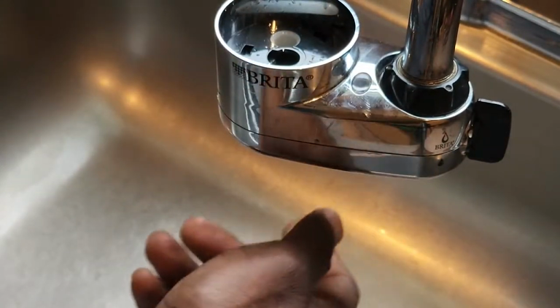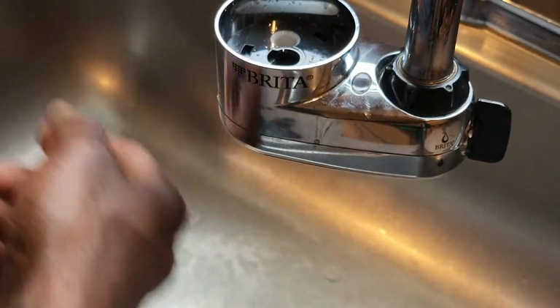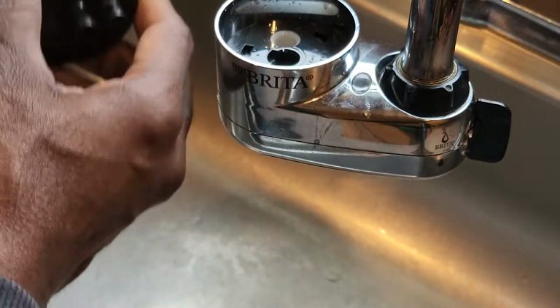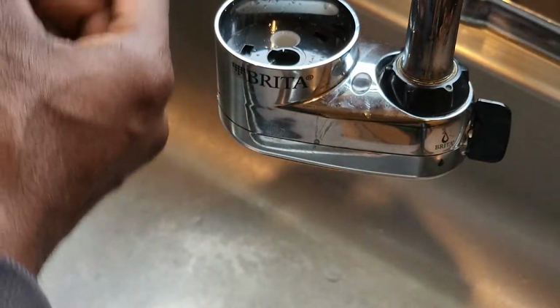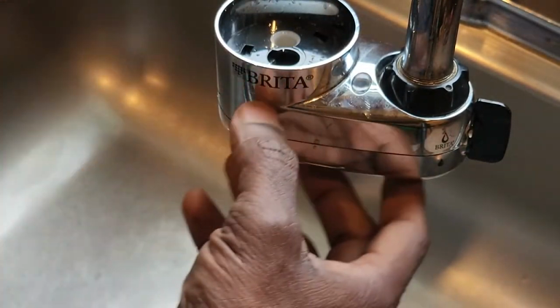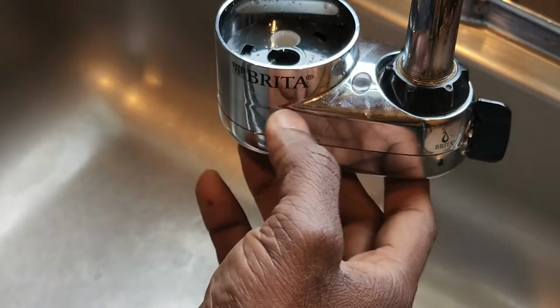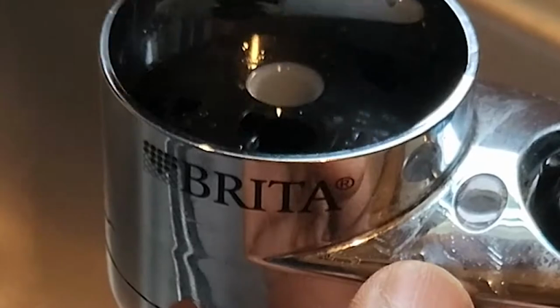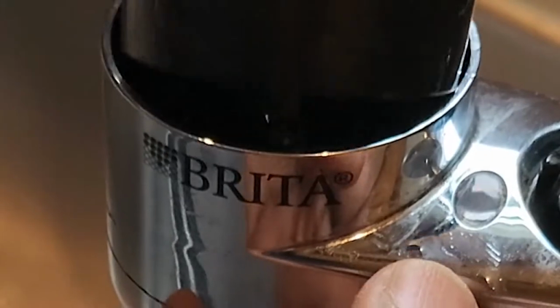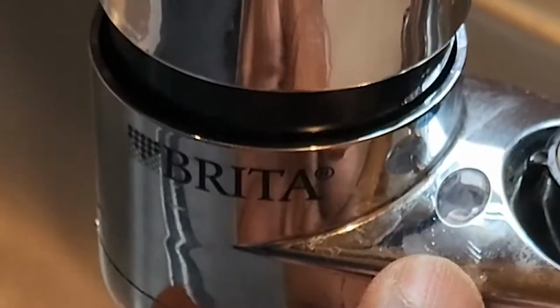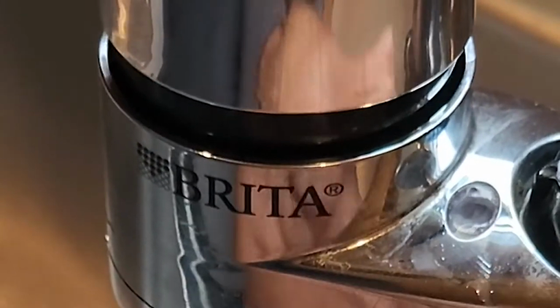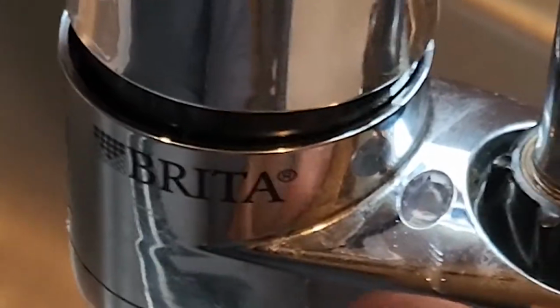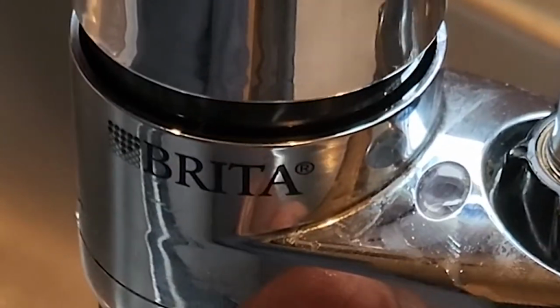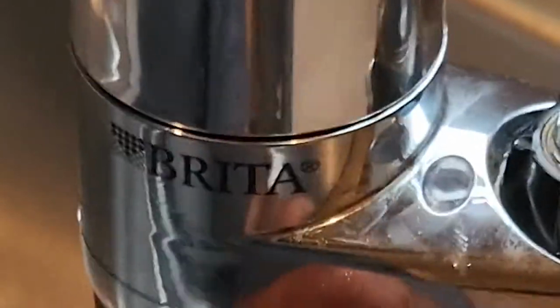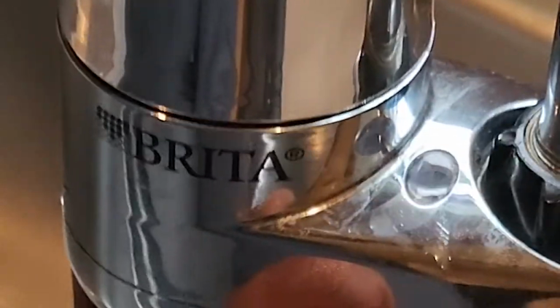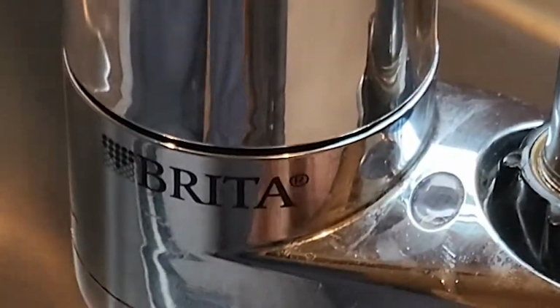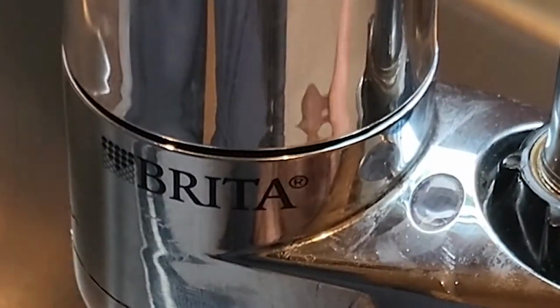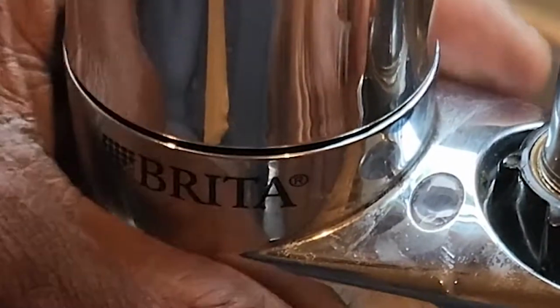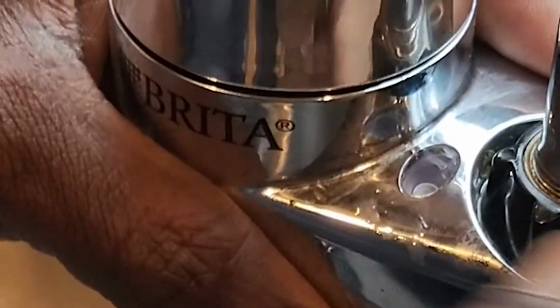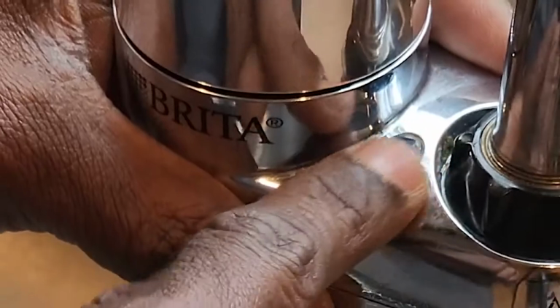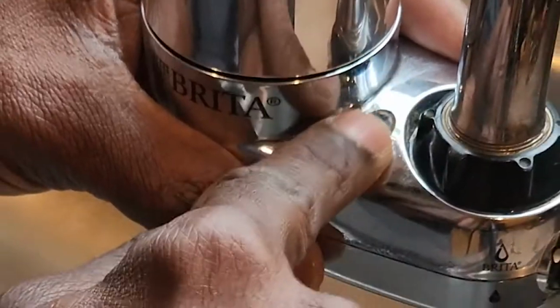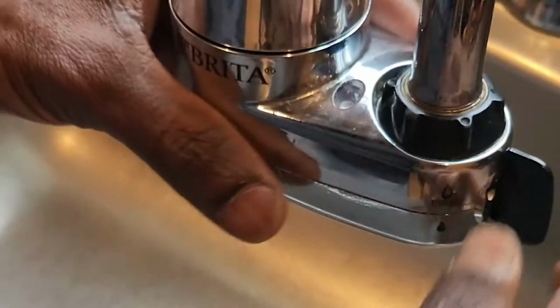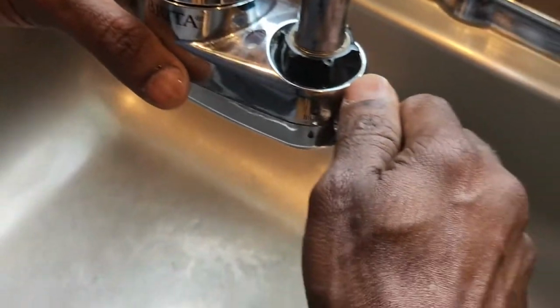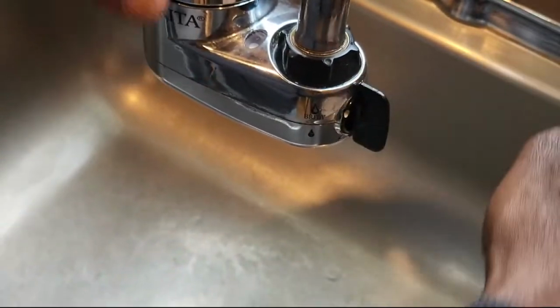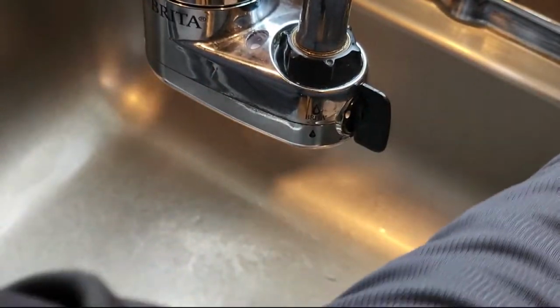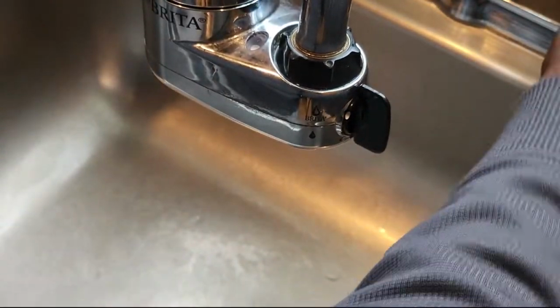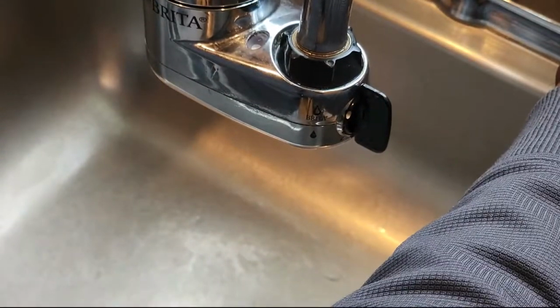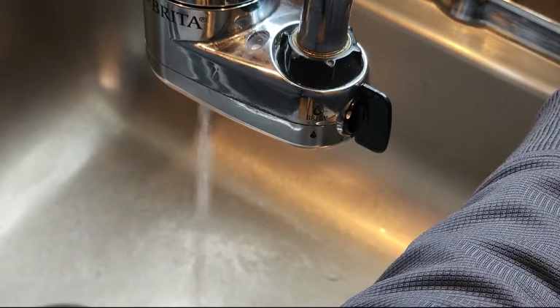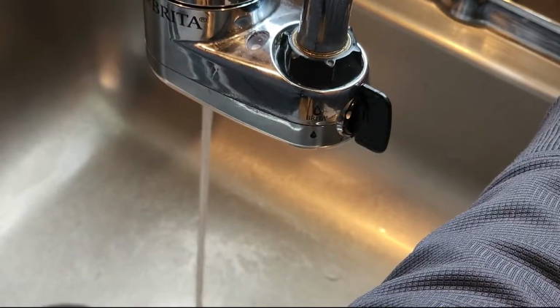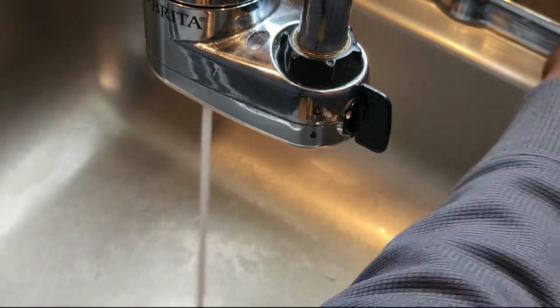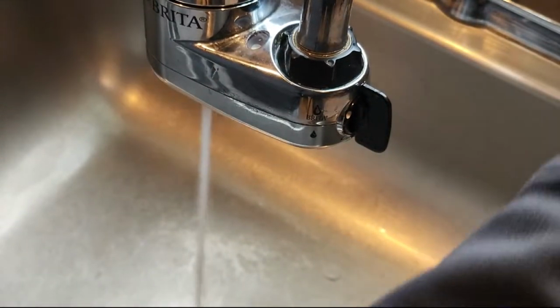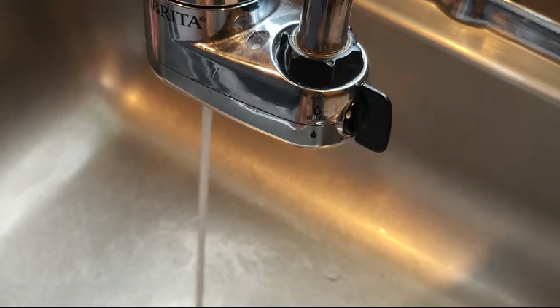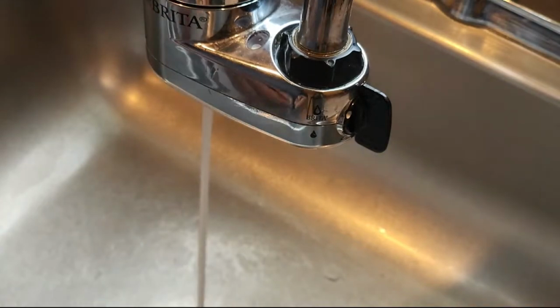After you reset the indicator, take your new filter, put it in, and in one click it will fix it. Now the indicator is green. Just run the water for some time.